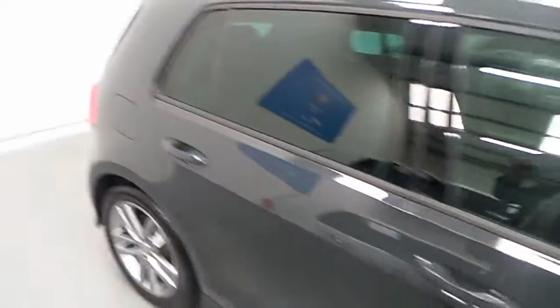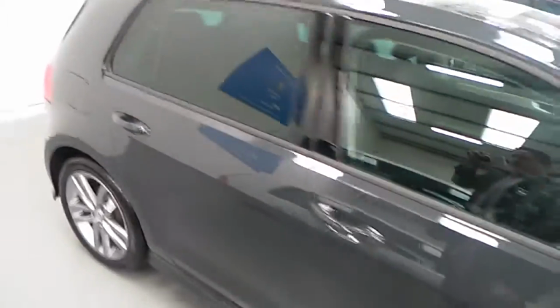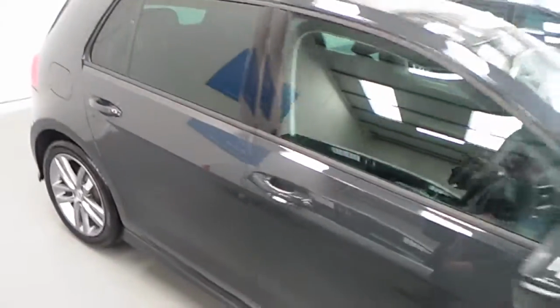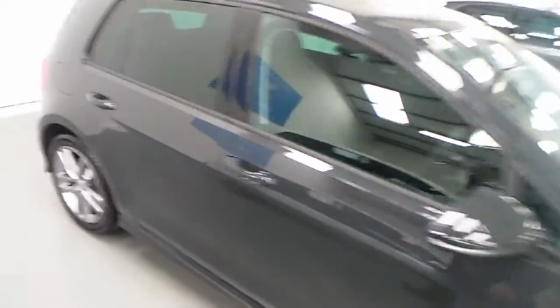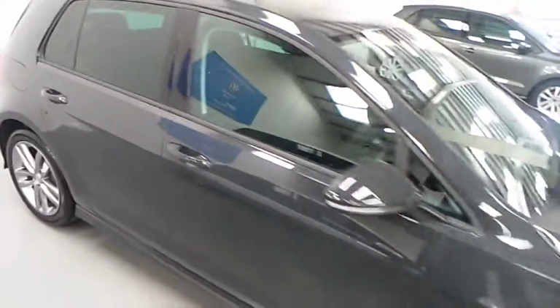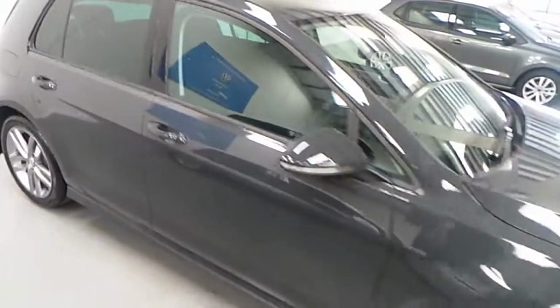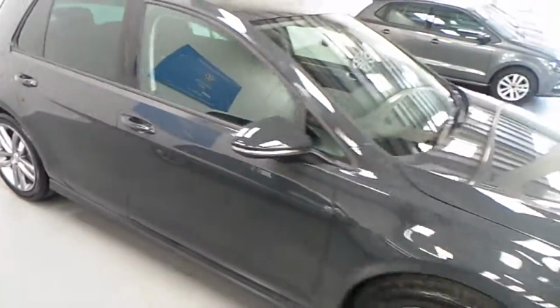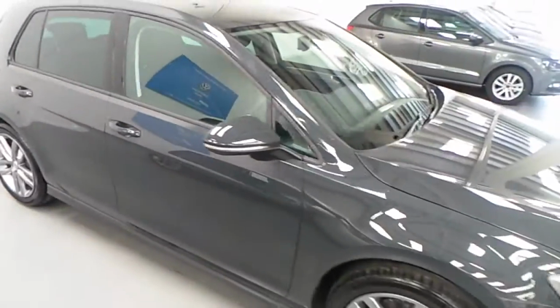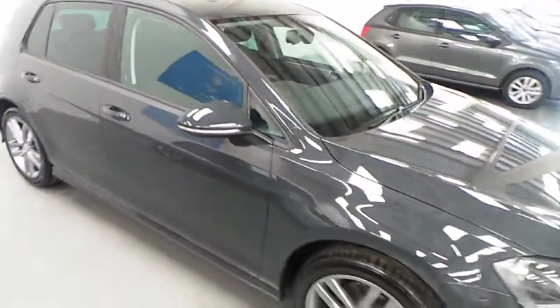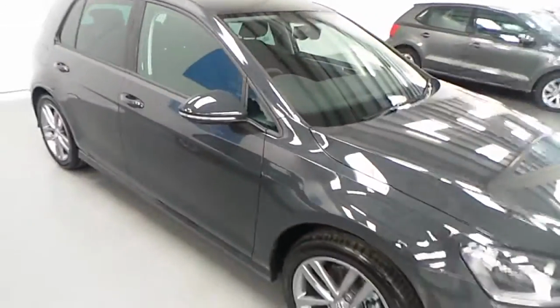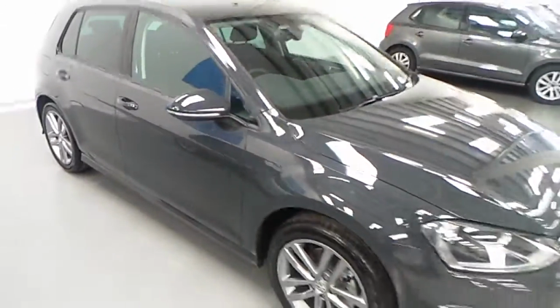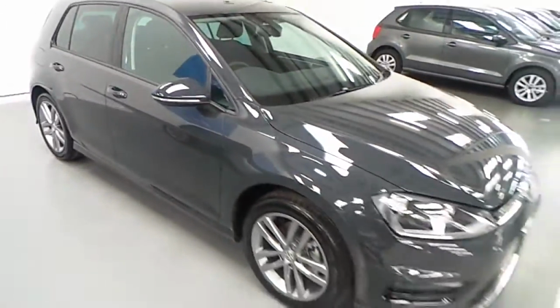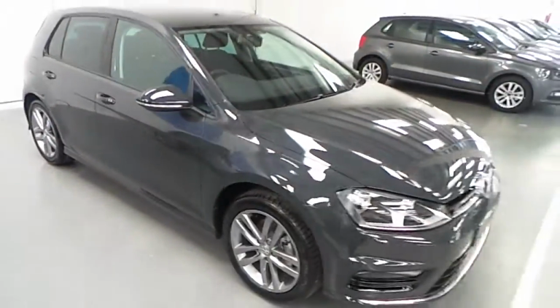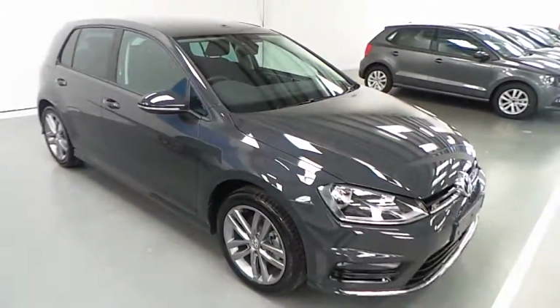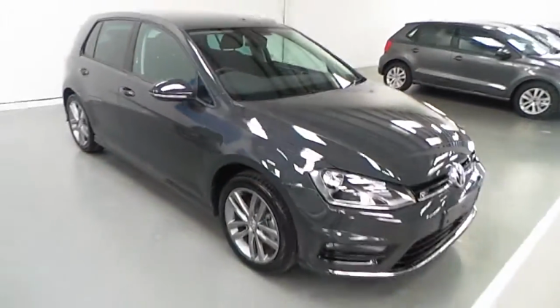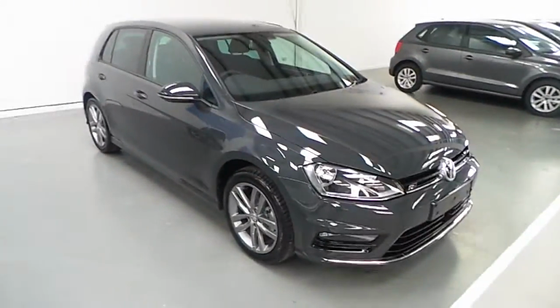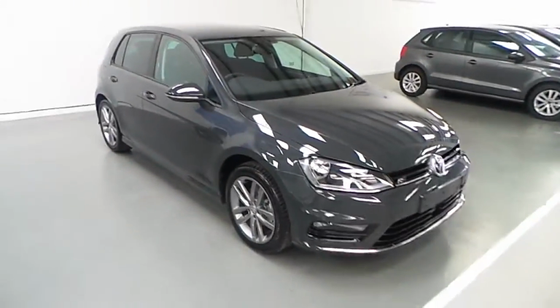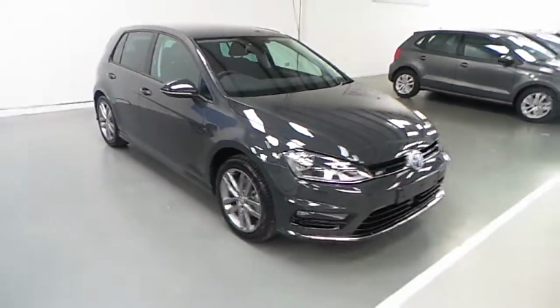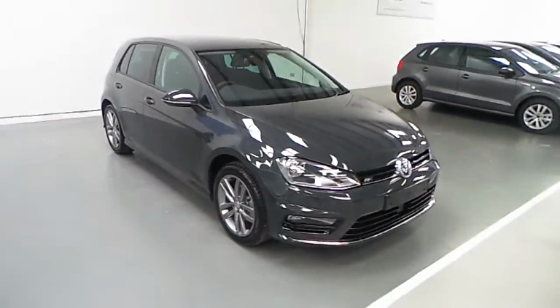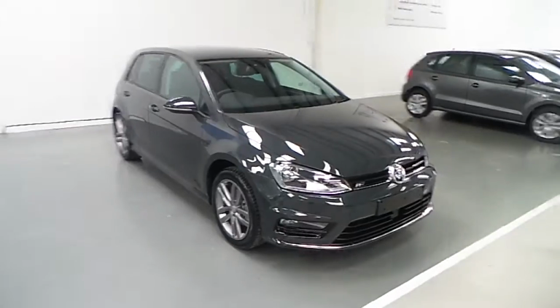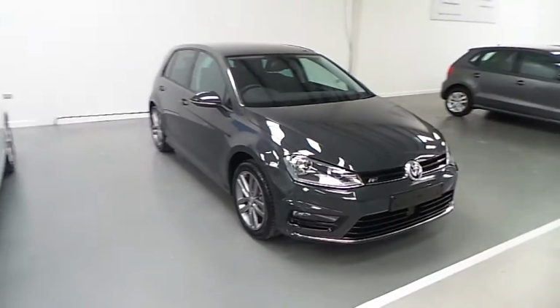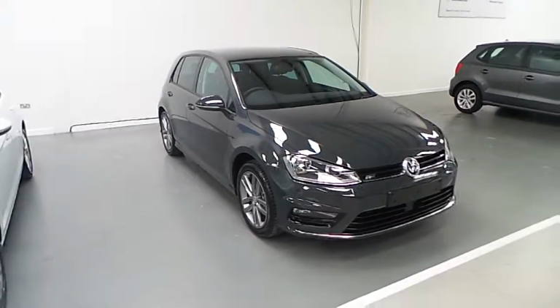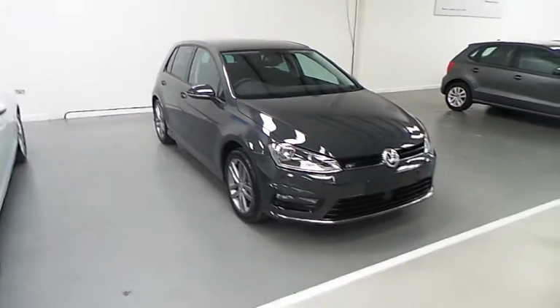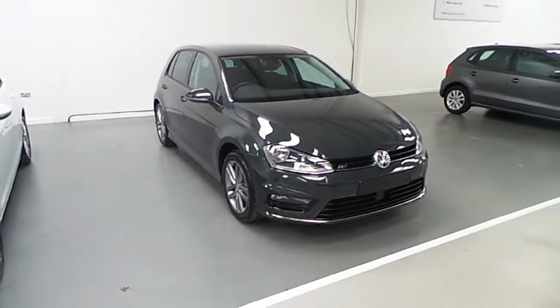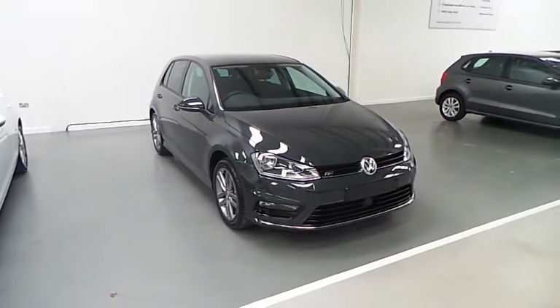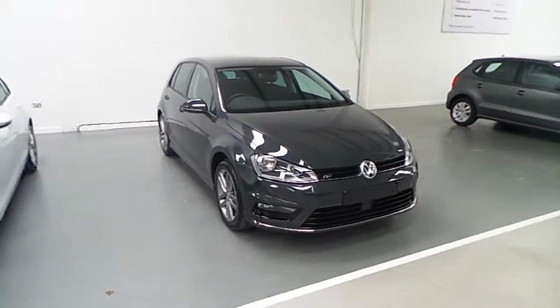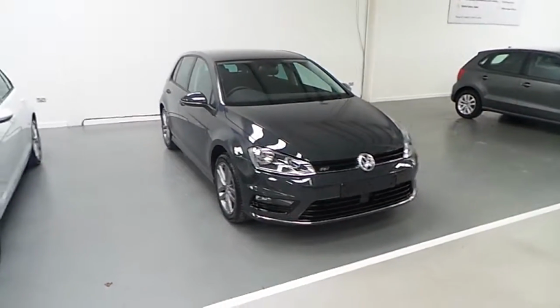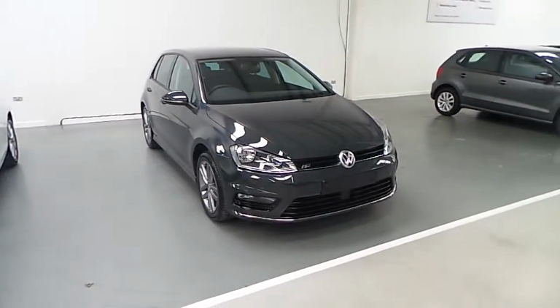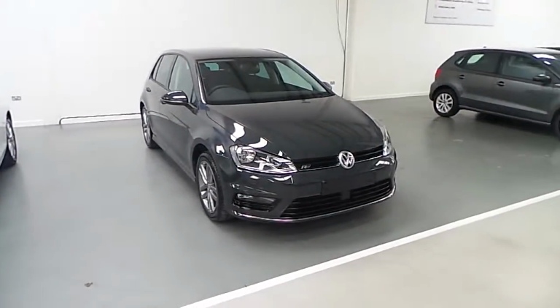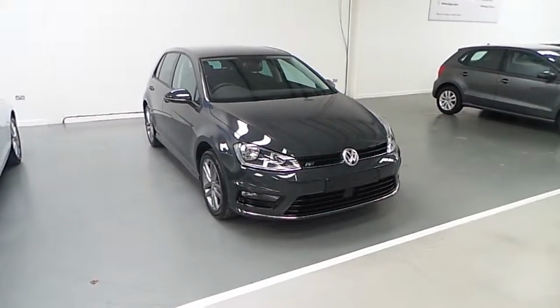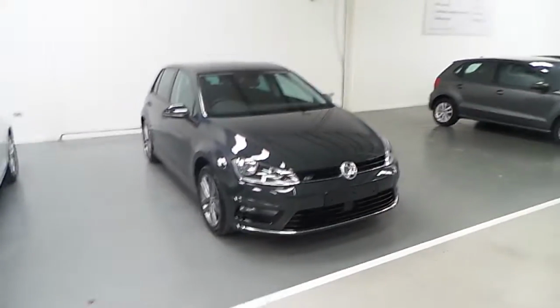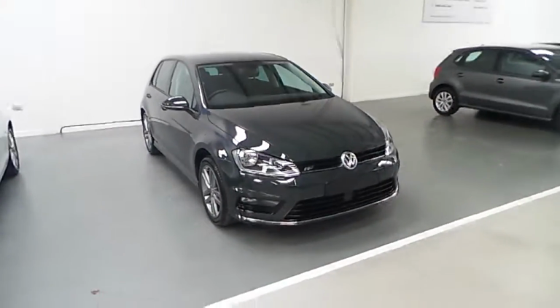If you have any other queries or would like to book a test drive with our sales team, please contact 01 850 3900. Thank you very much.